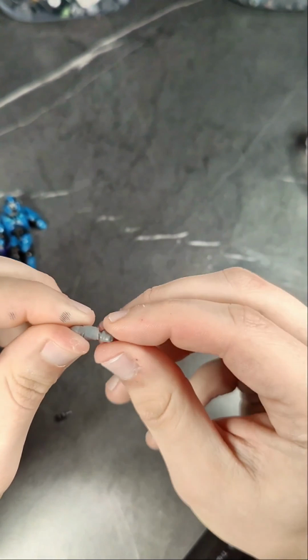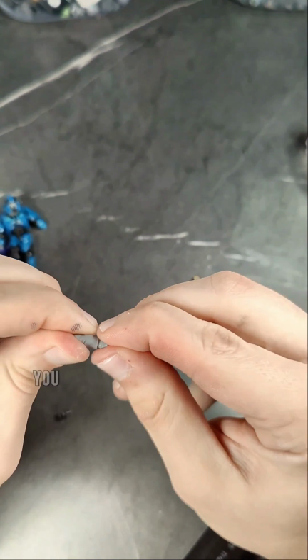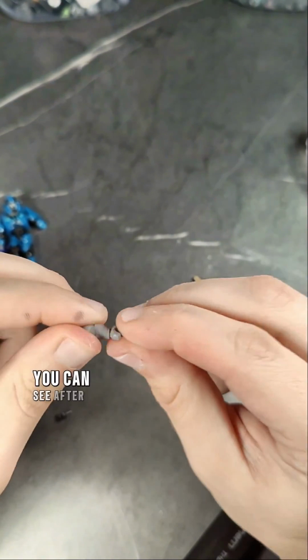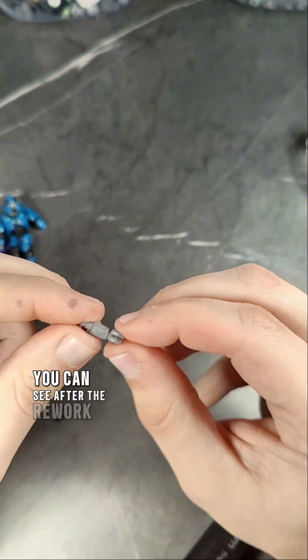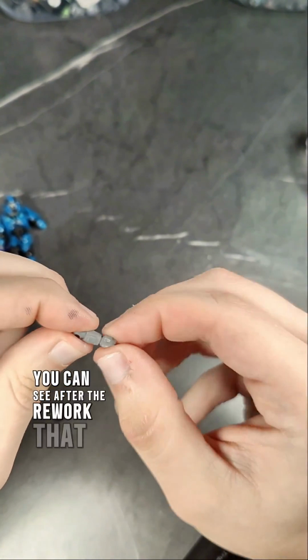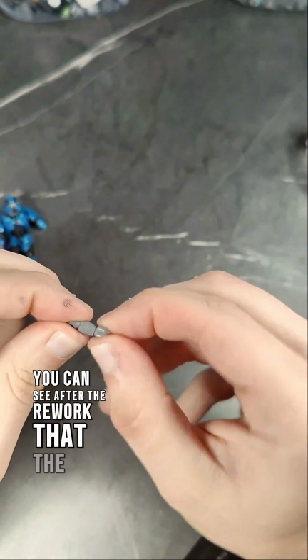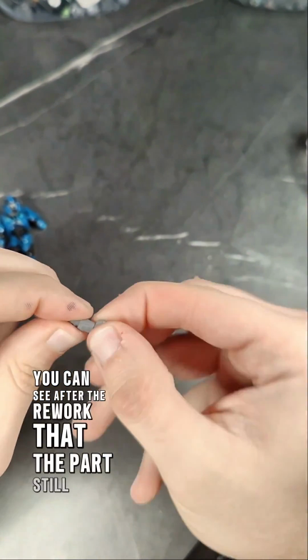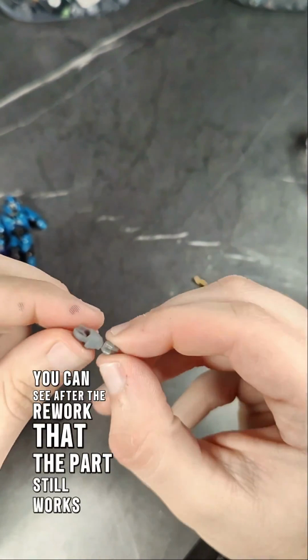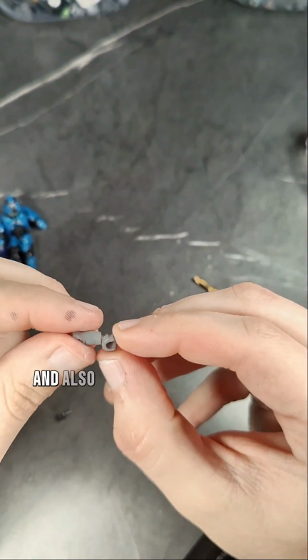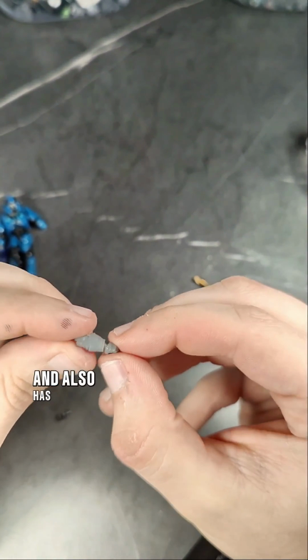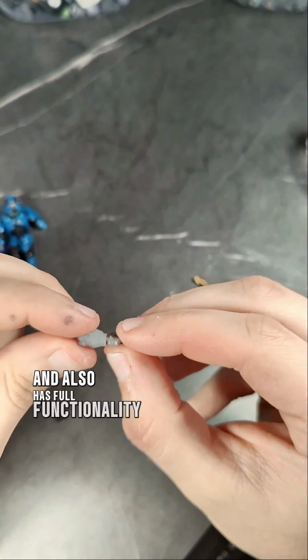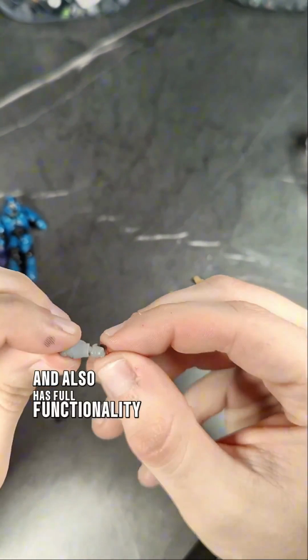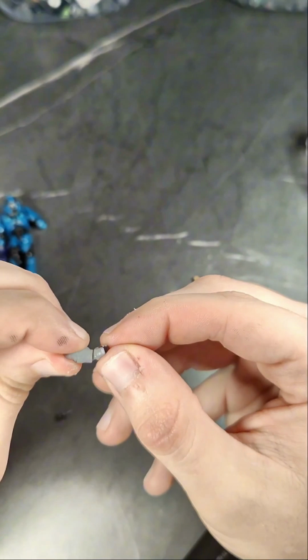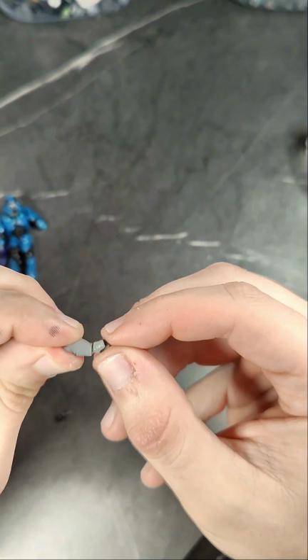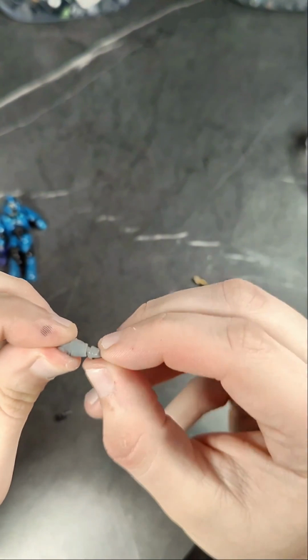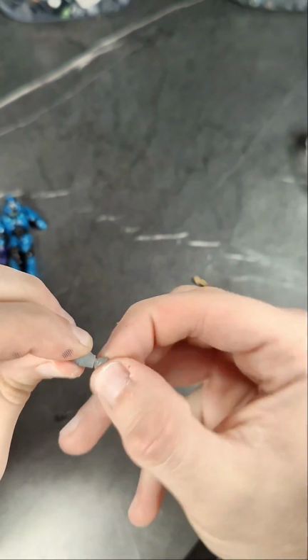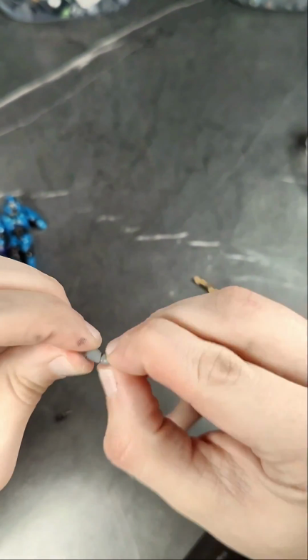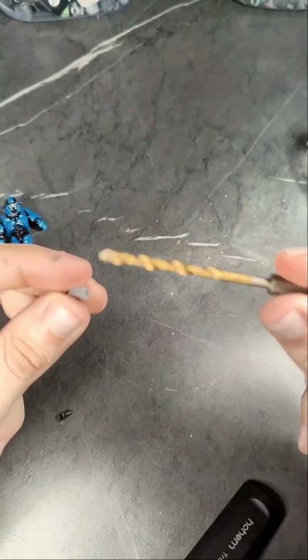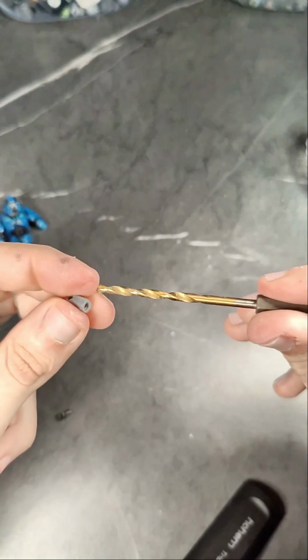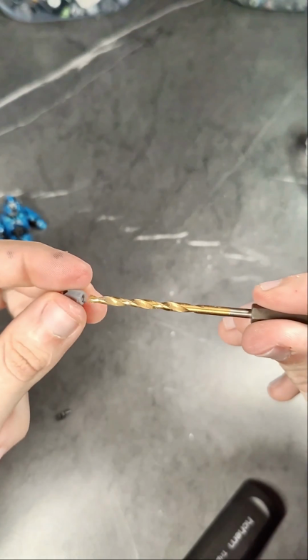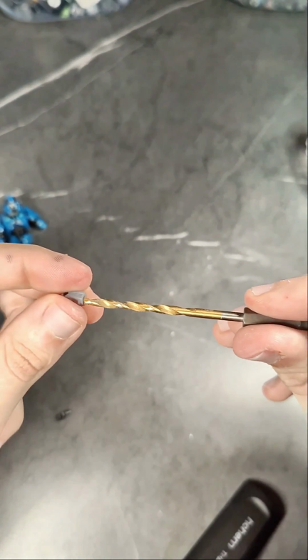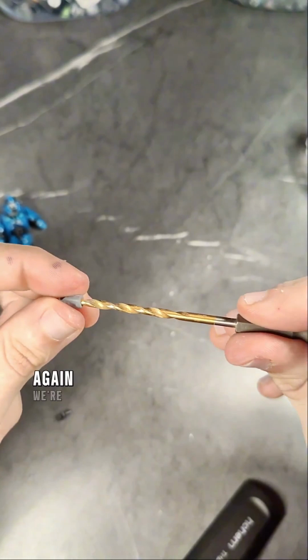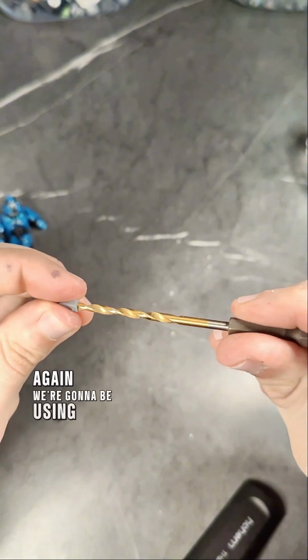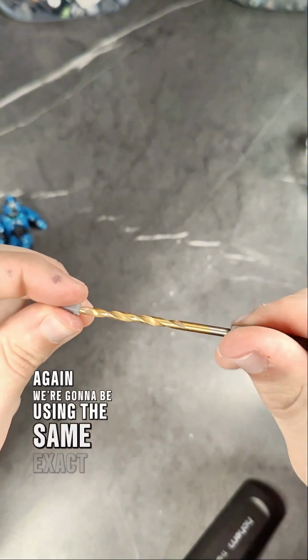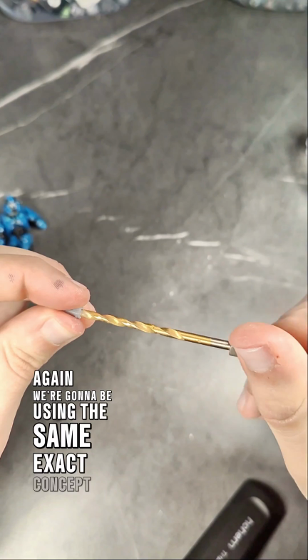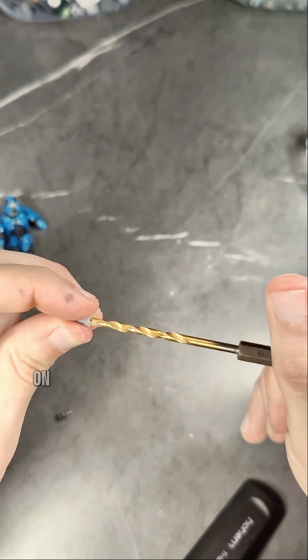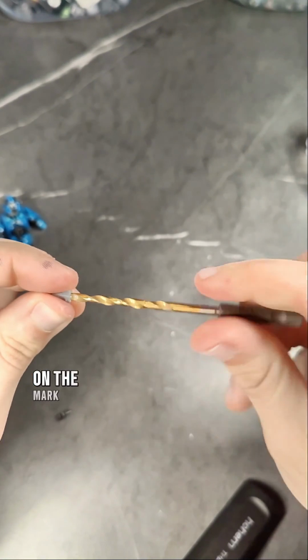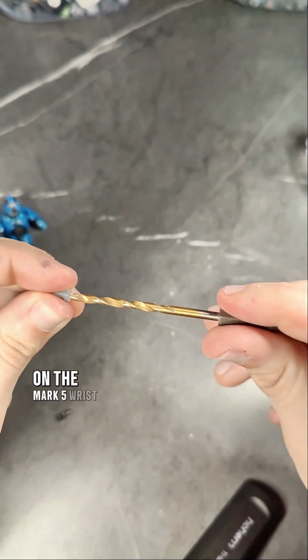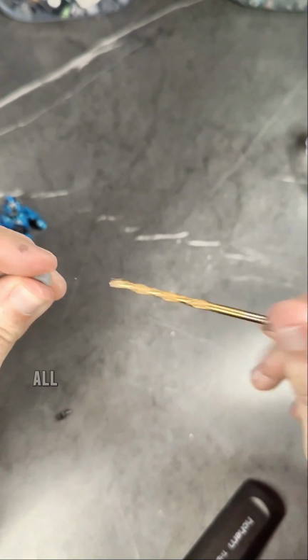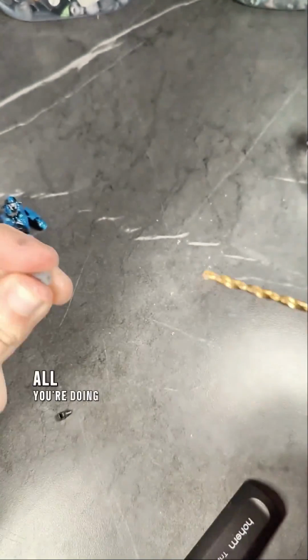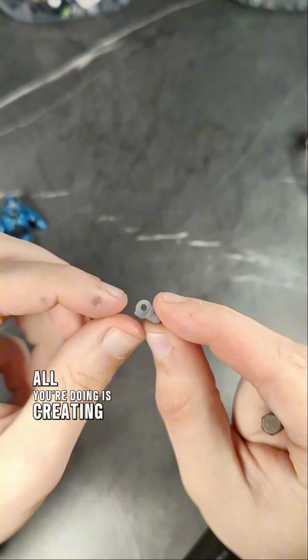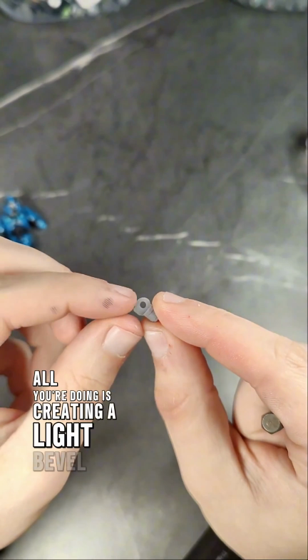Here you can see that after the rework the part still works and has full functionality. We're going to use the same exact concept on the Mark V wrist — all you're doing is creating a light bevel.